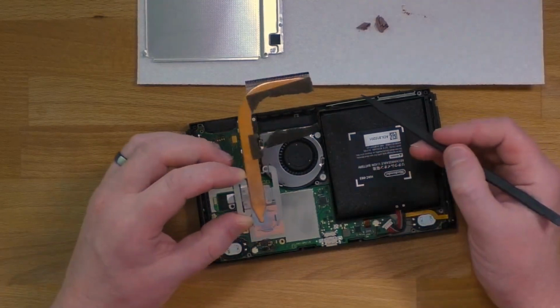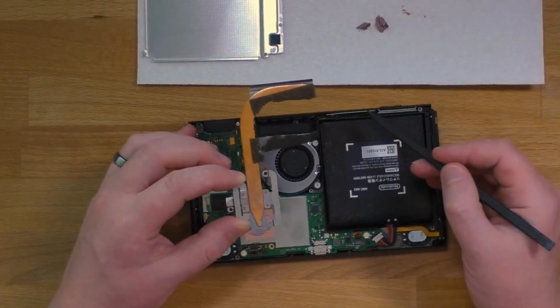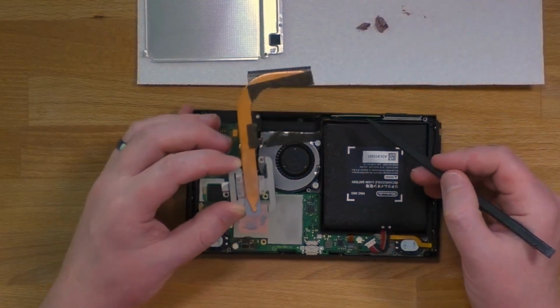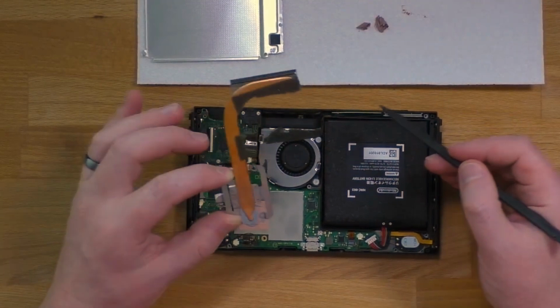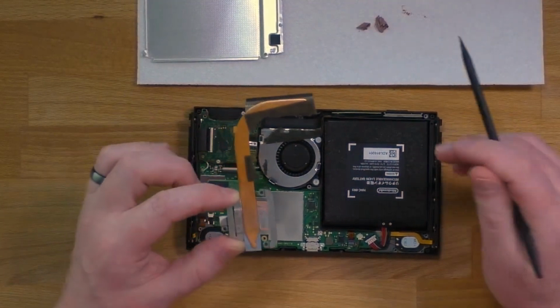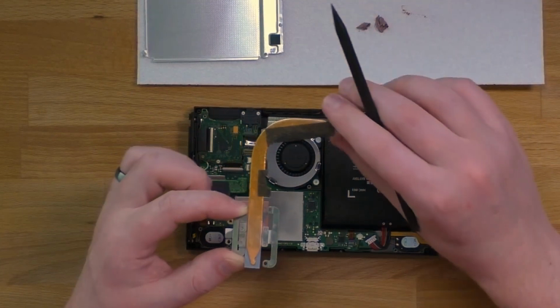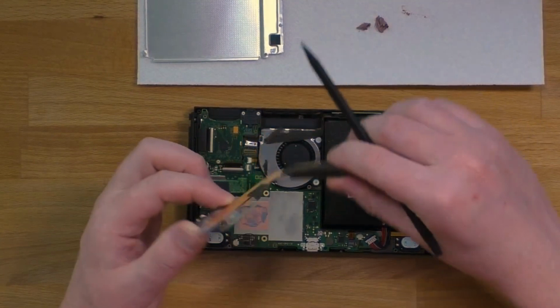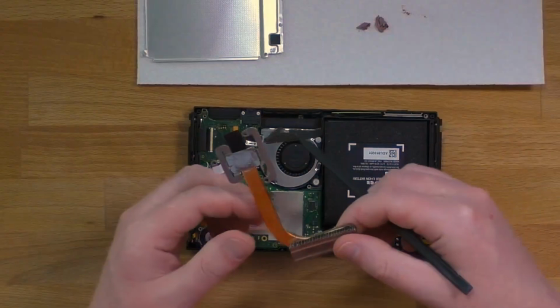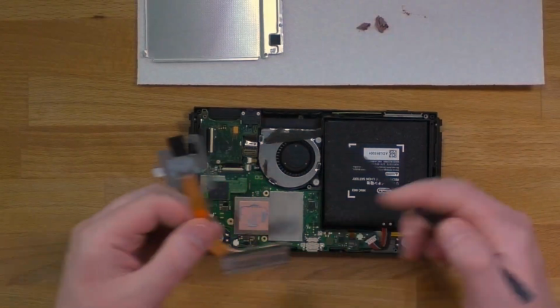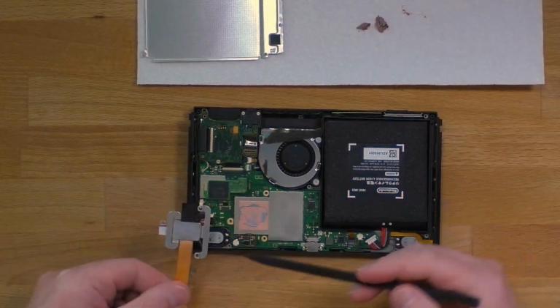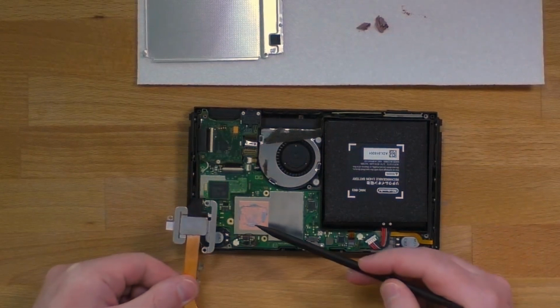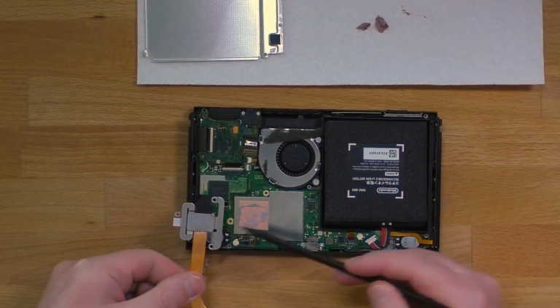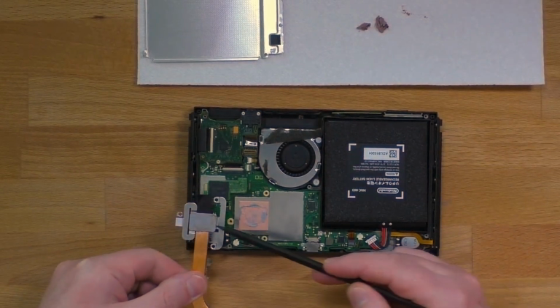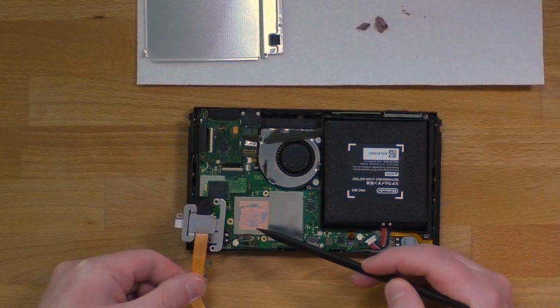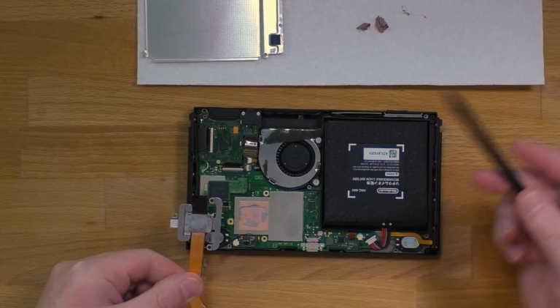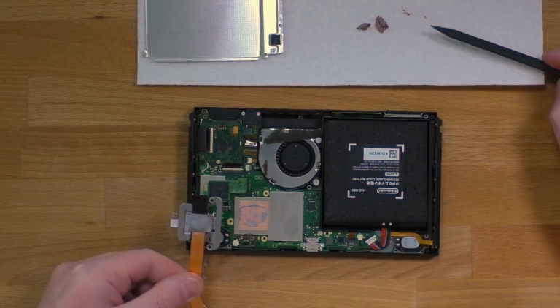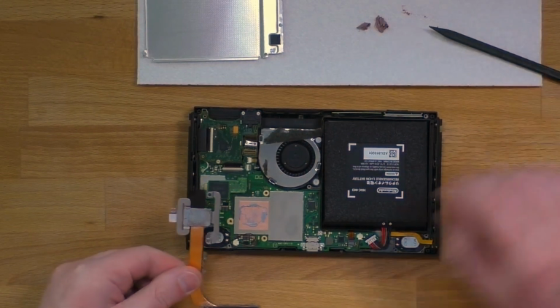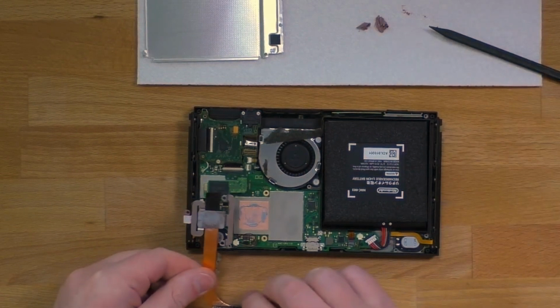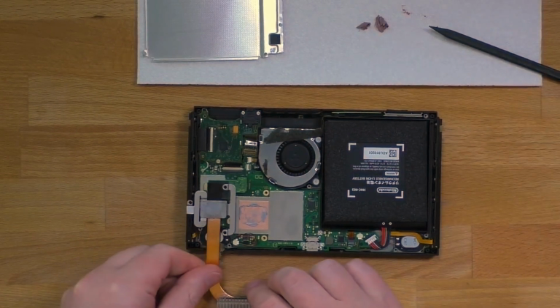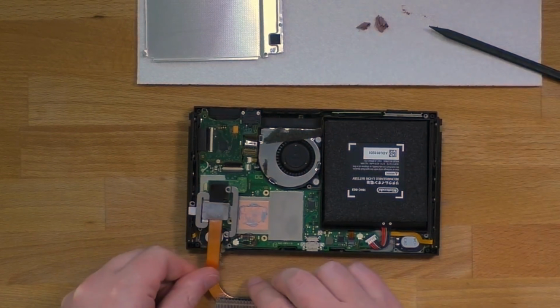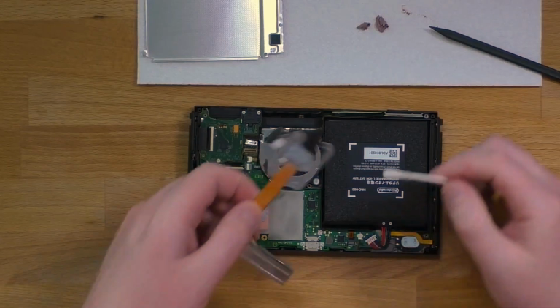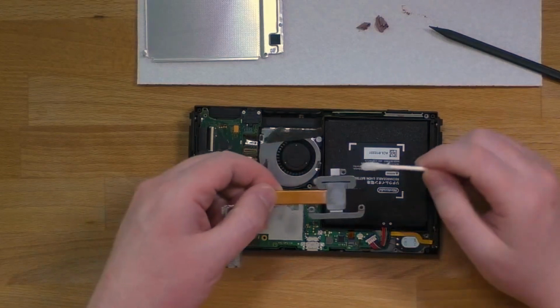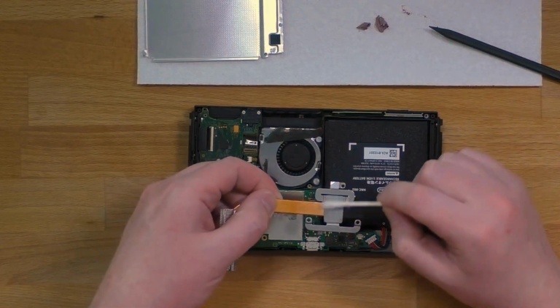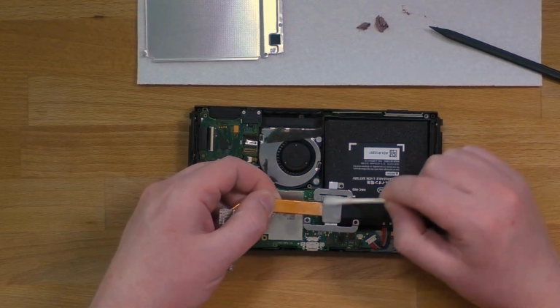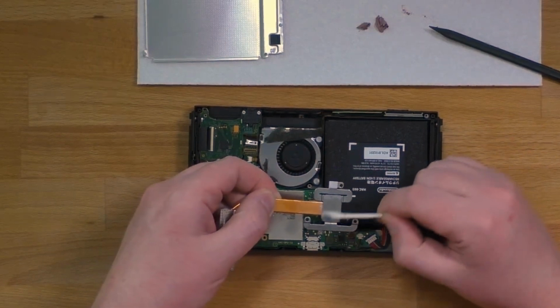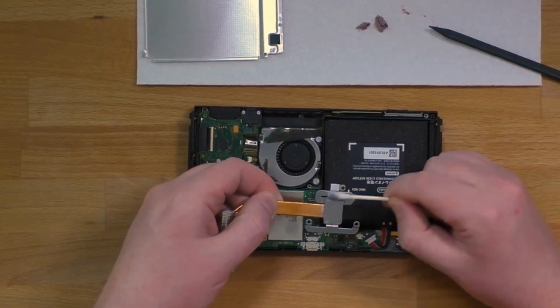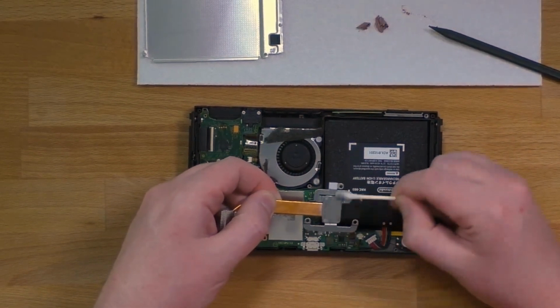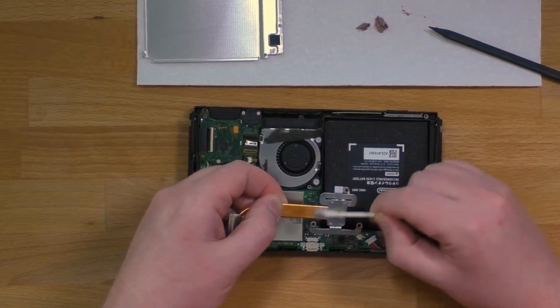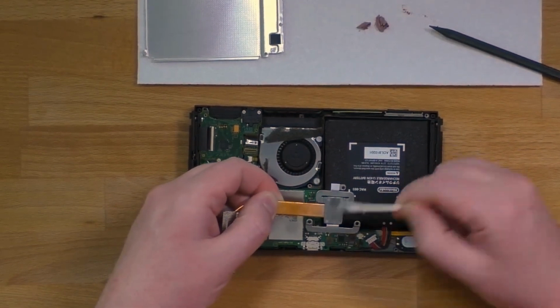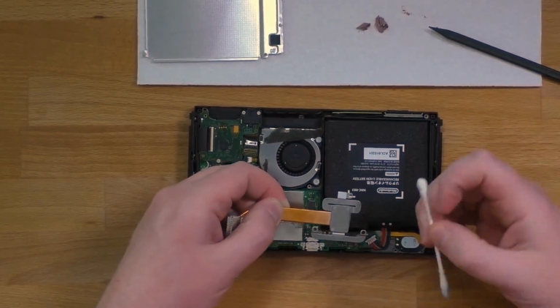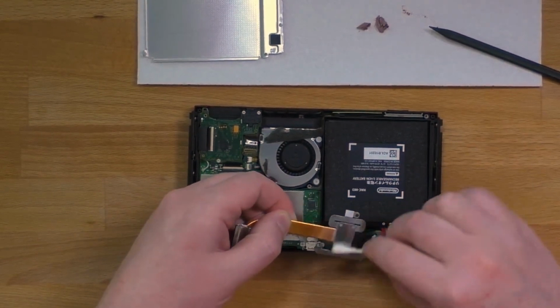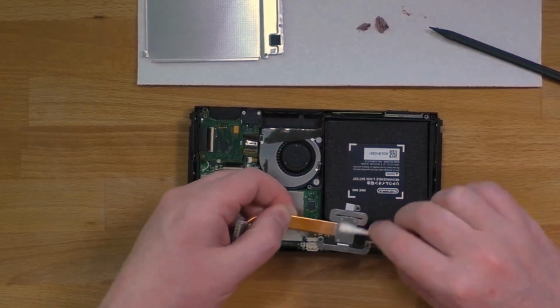Now that the copper heat pipe is removed, you'll see our next spot for thermal paste to clean, and that's going to be on the bottom of the heat pipe as well as on the top of the copper plate. So I'm going to go ahead and use another Q-tip with isopropyl alcohol and clean both of those.